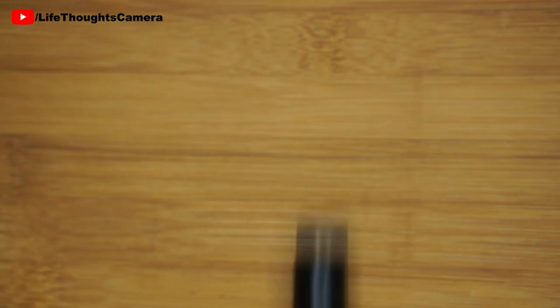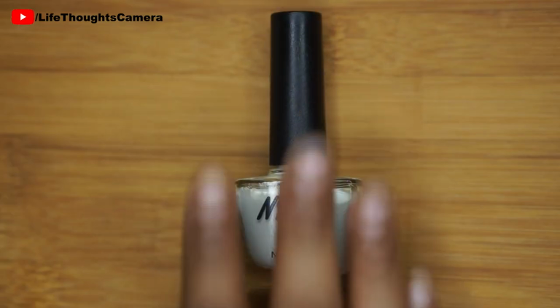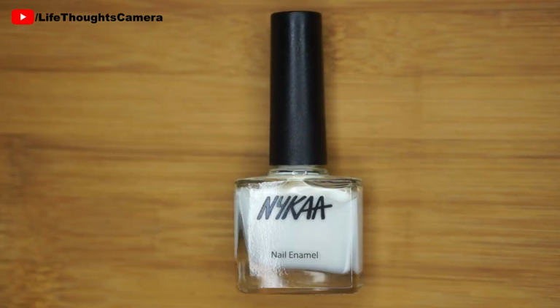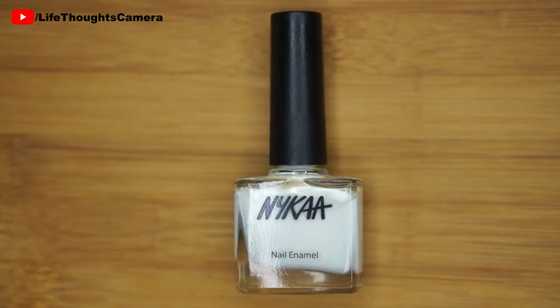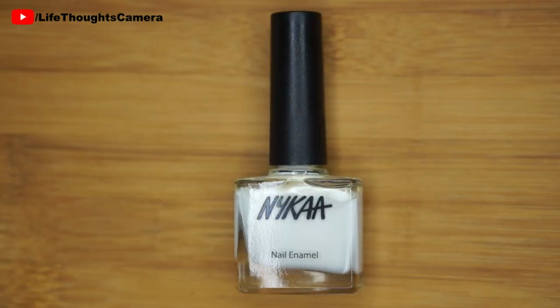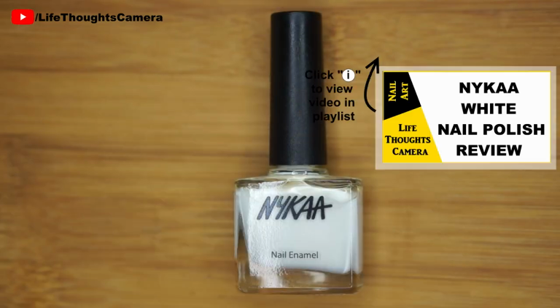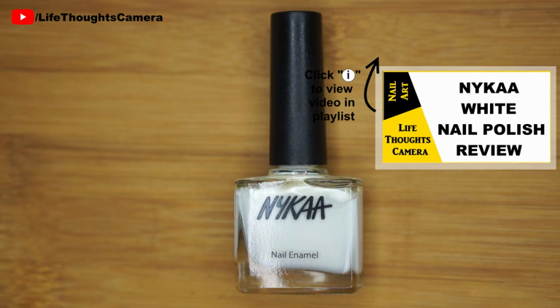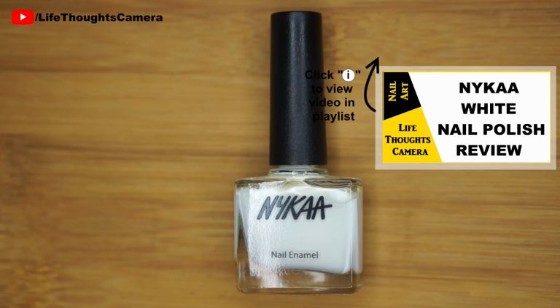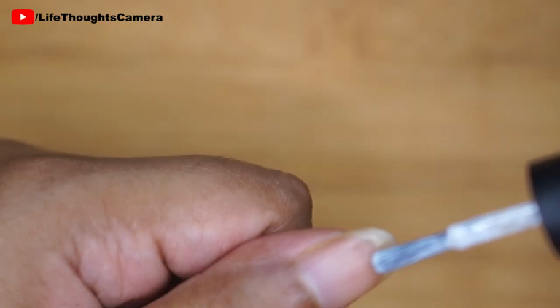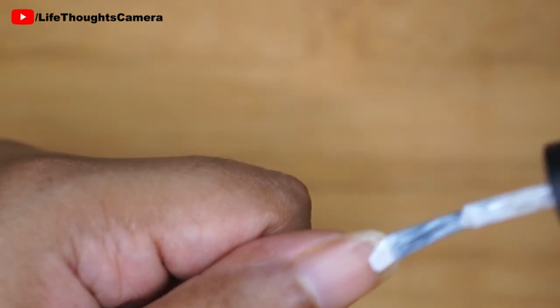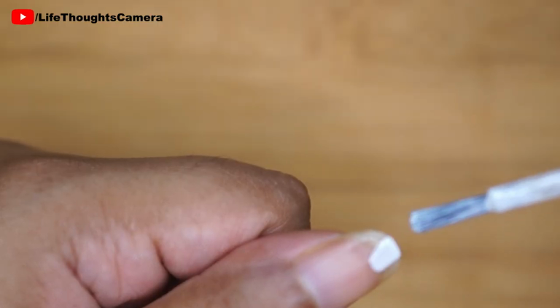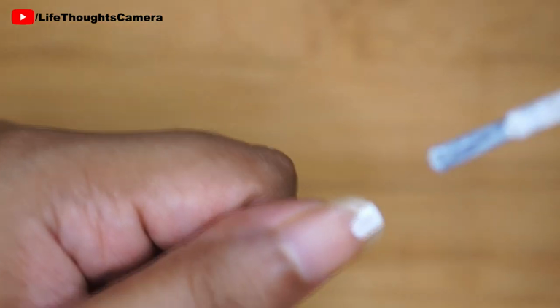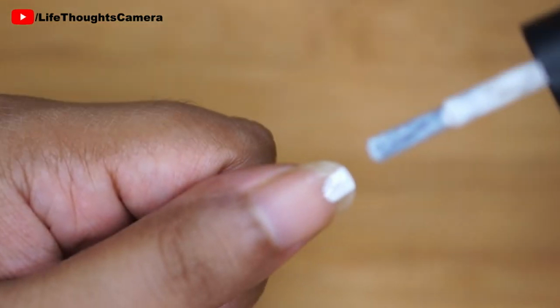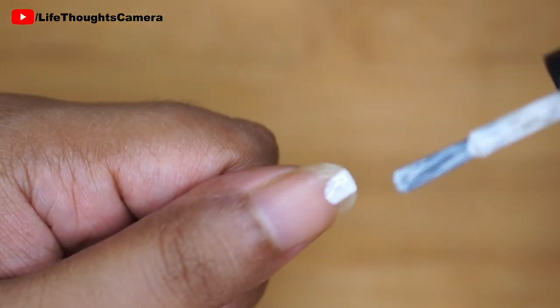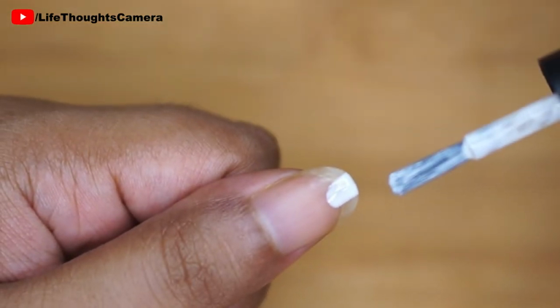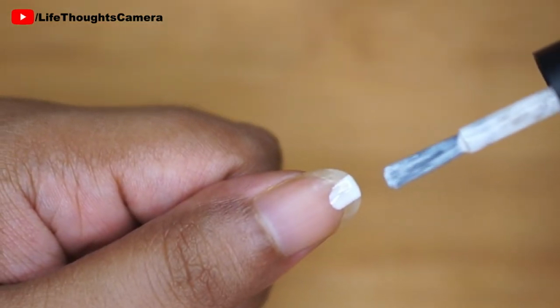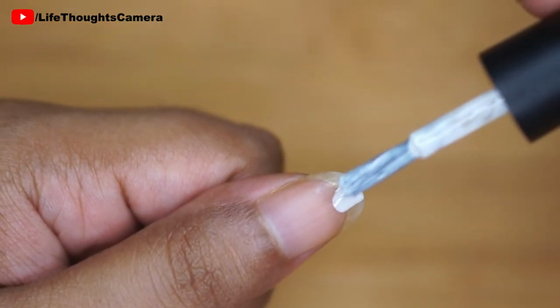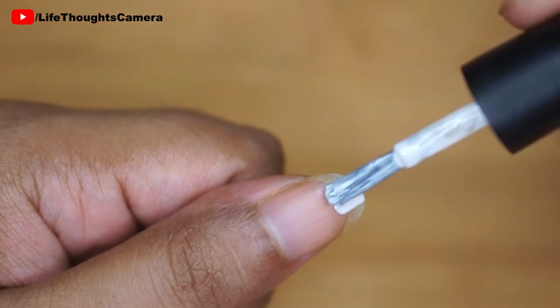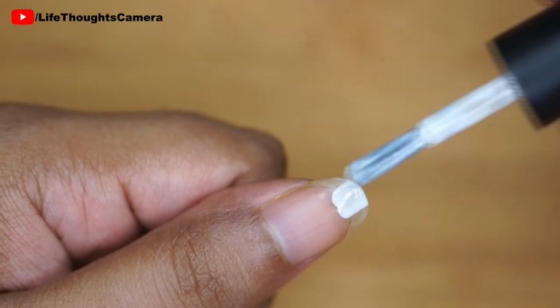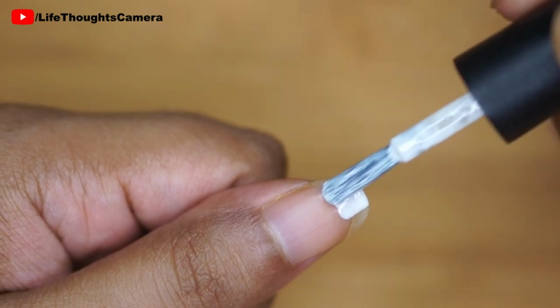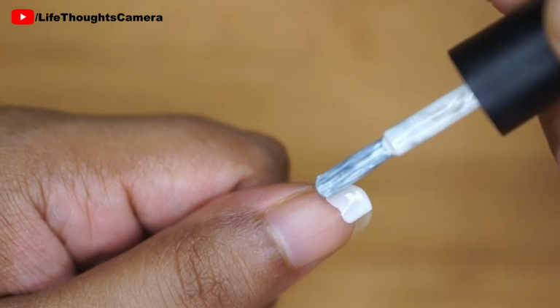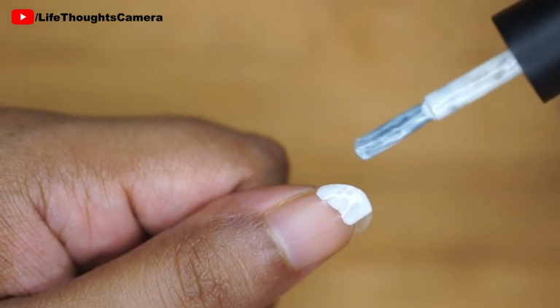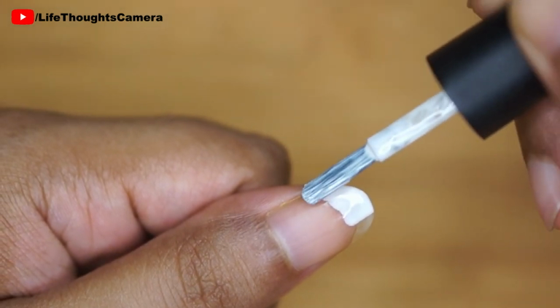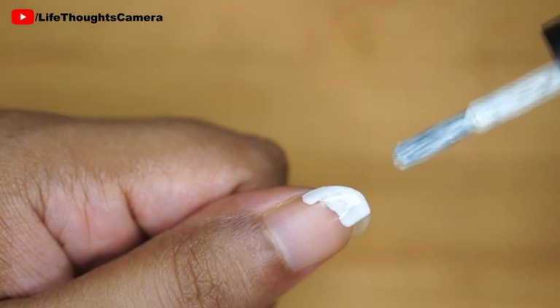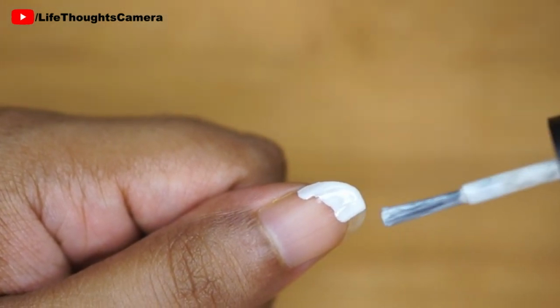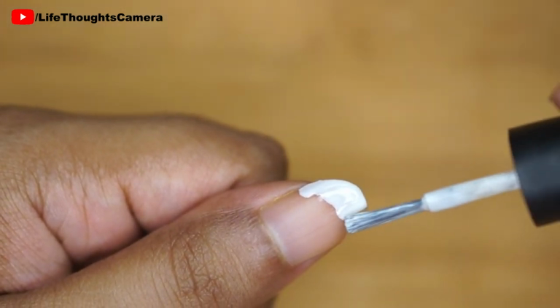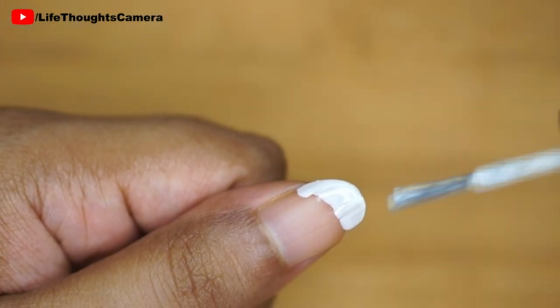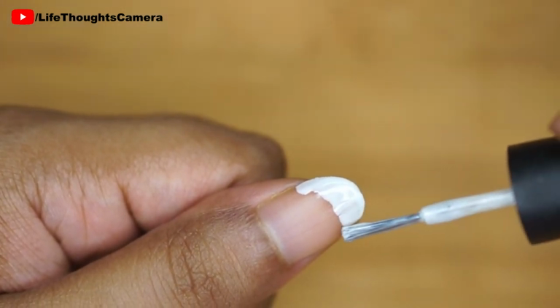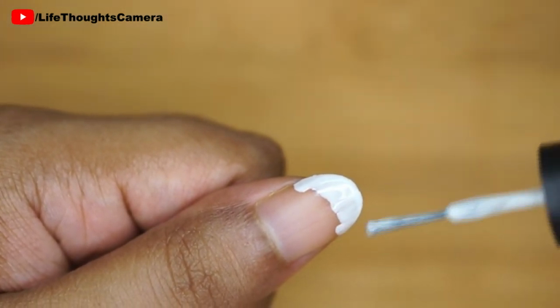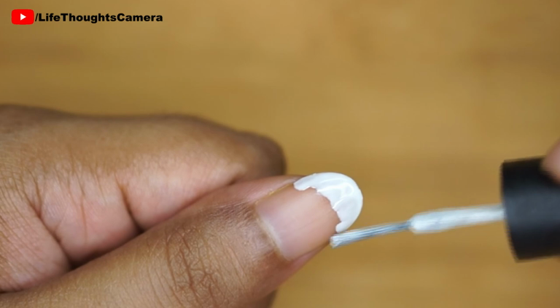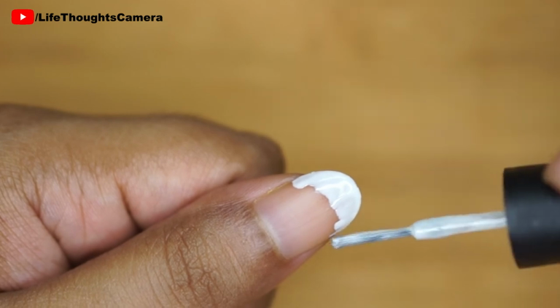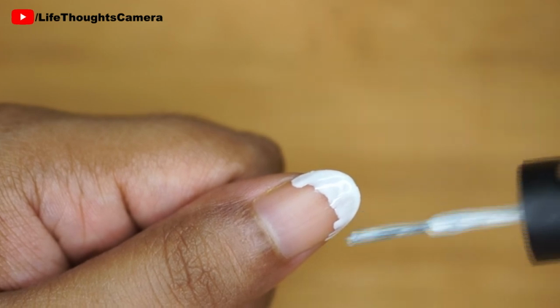I'm using a white nail polish by the brand Nykaa. I take a little bit of white polish and apply it on the tip of my bare nail, gliding the brush from one end of the nail to the other. I take care not to apply too much or even an uneven coat.